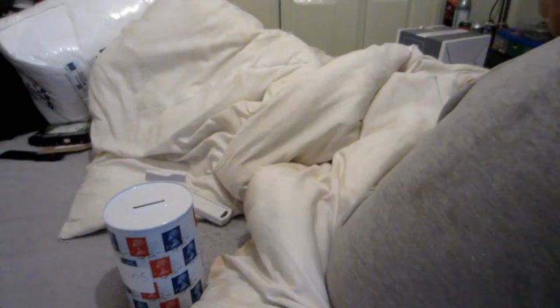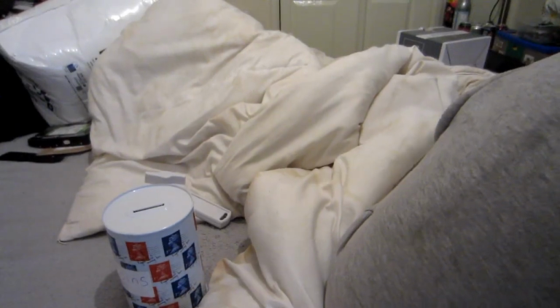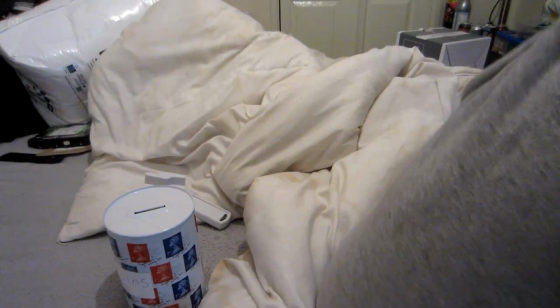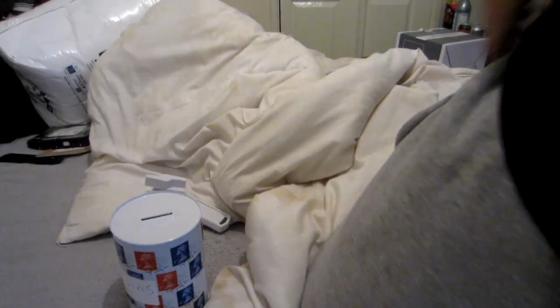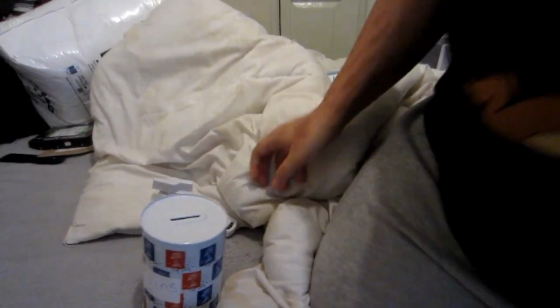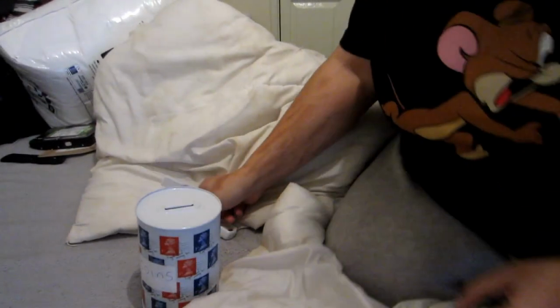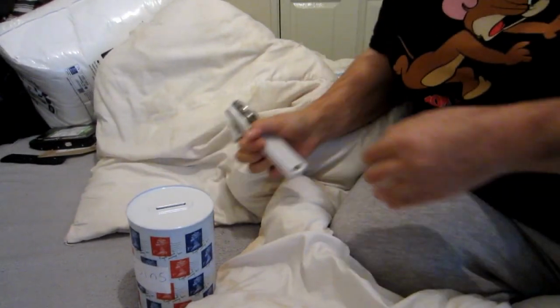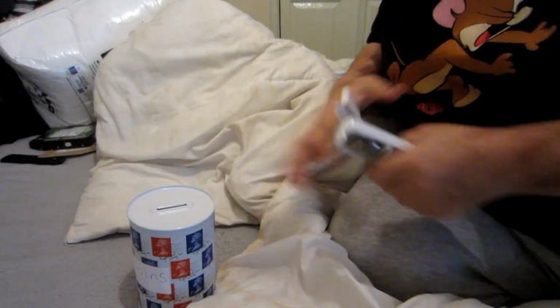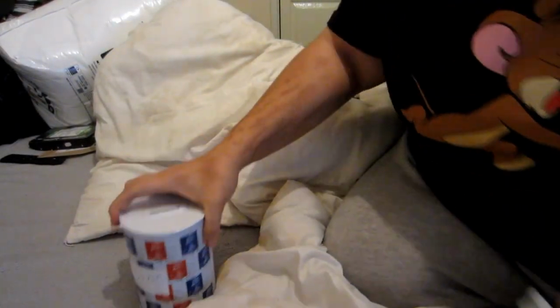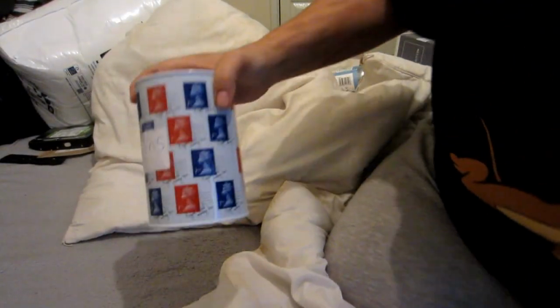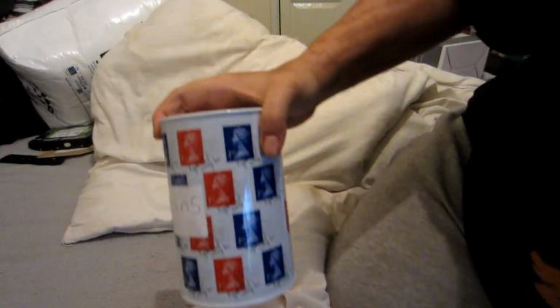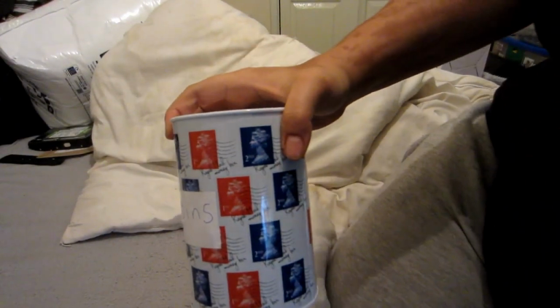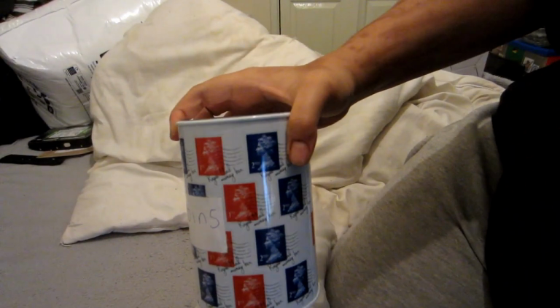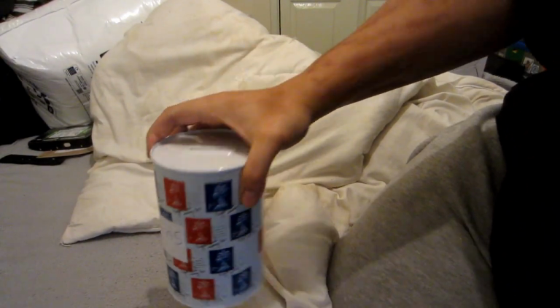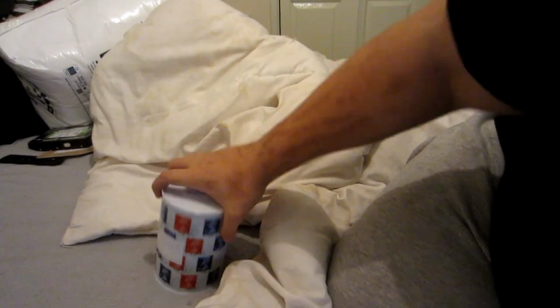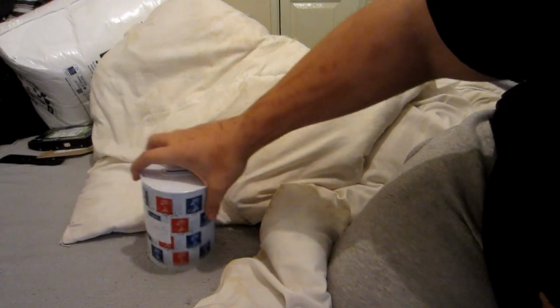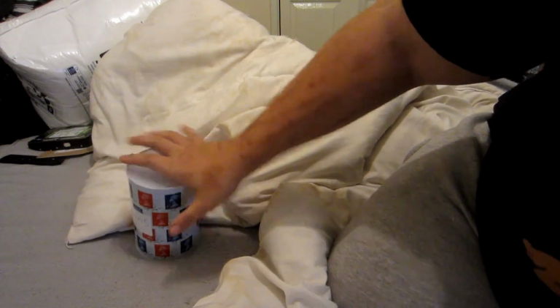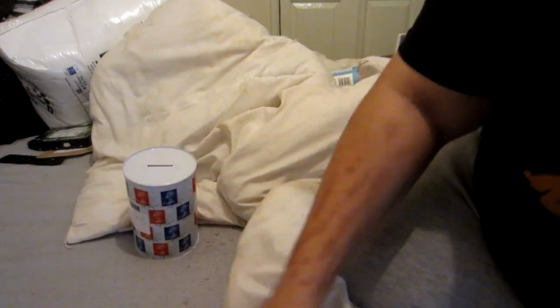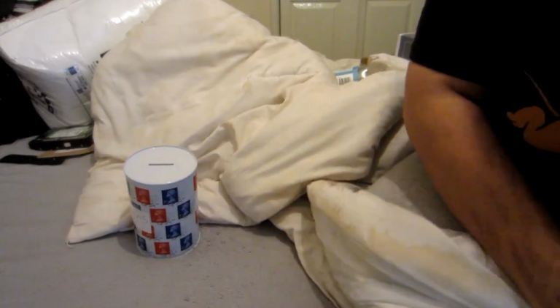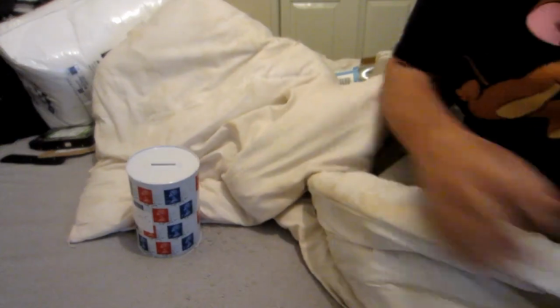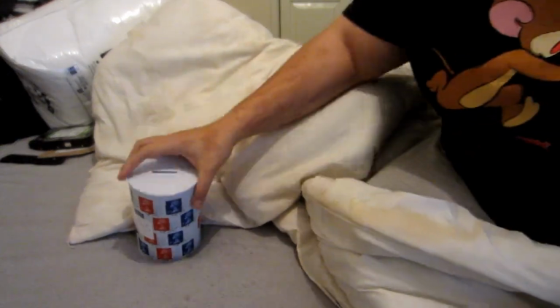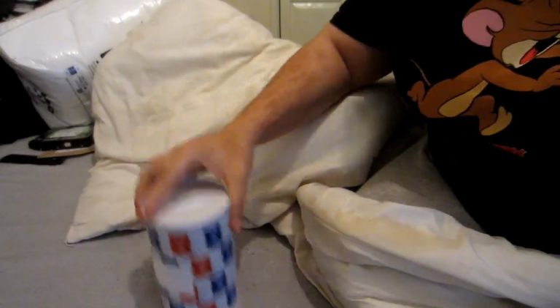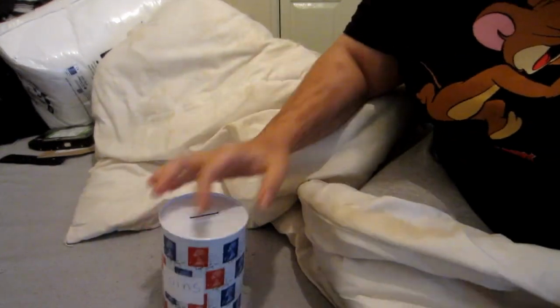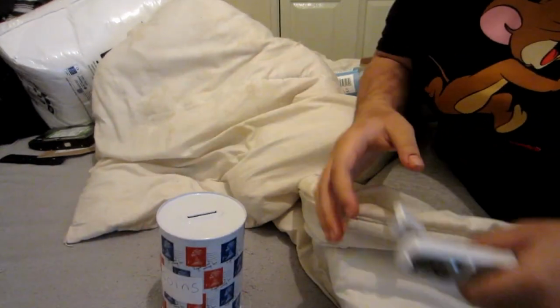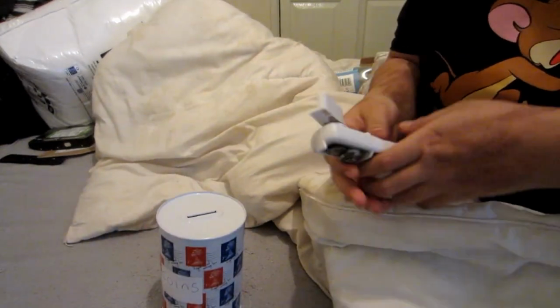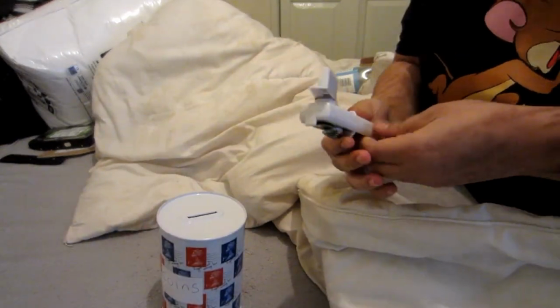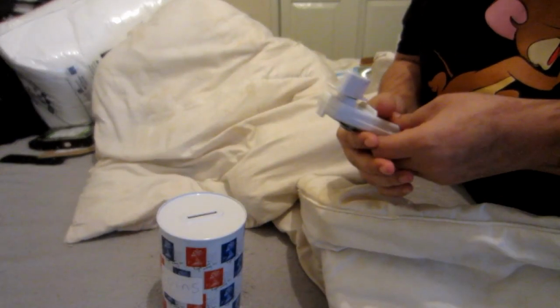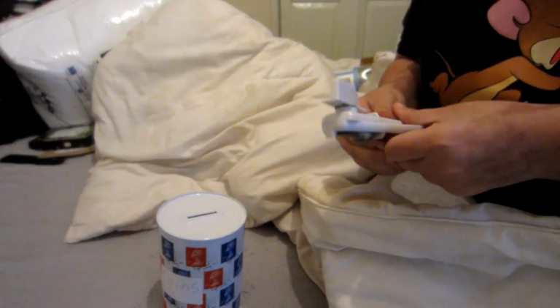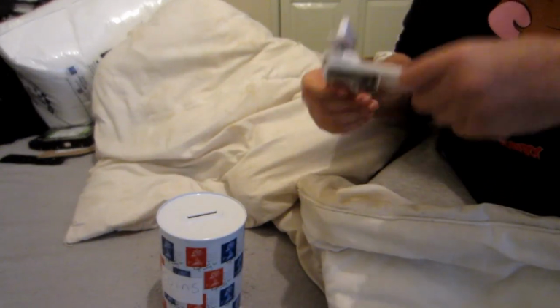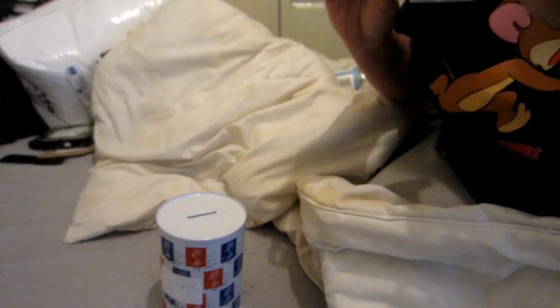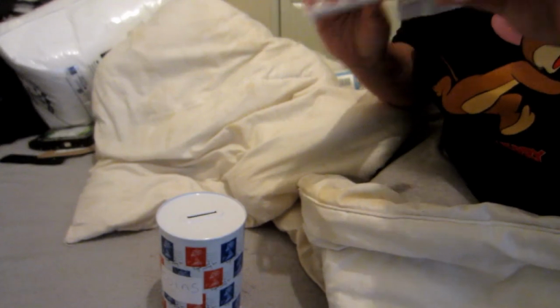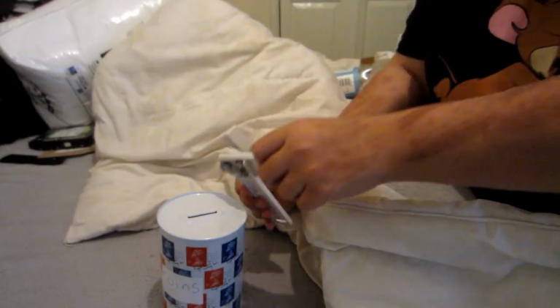Hey everyone, so today I'm going to open up my money tin. I'm excited. Let's see how much I've got in here.